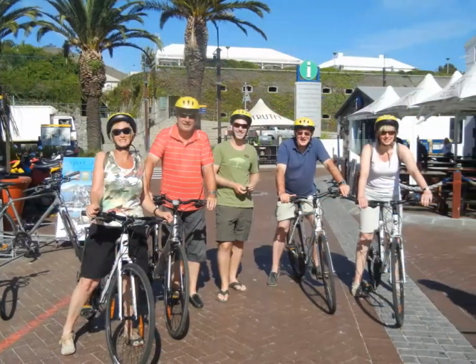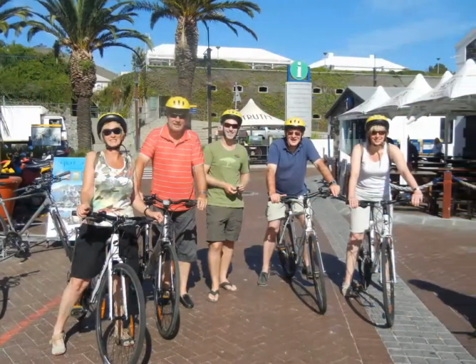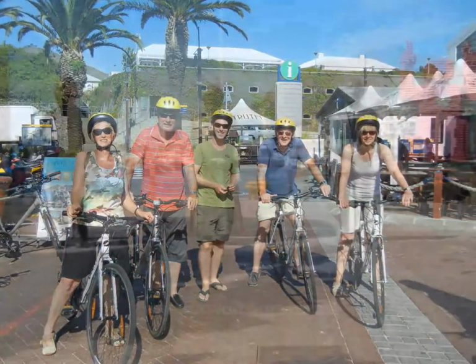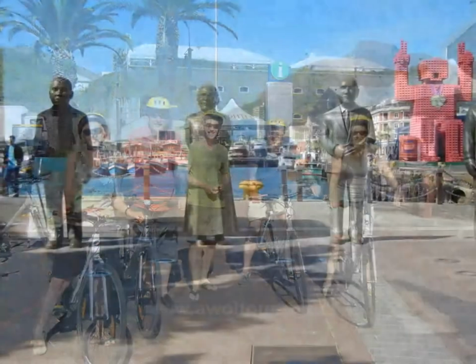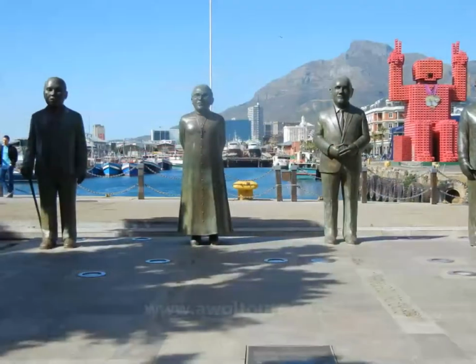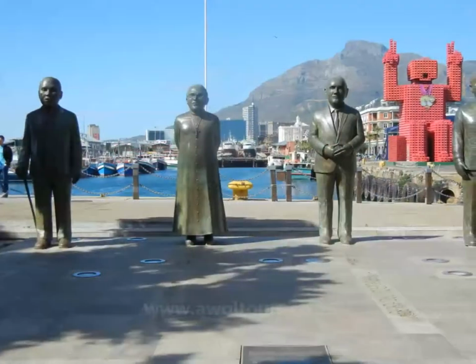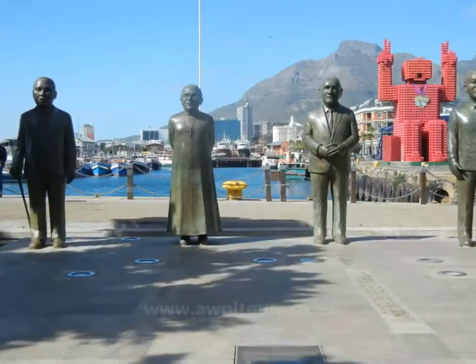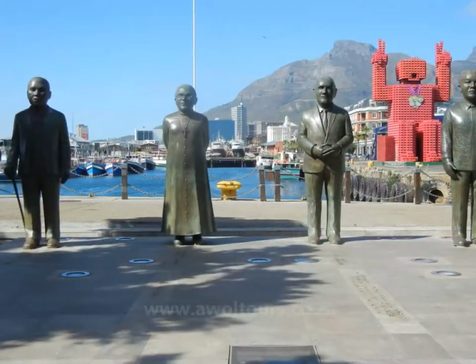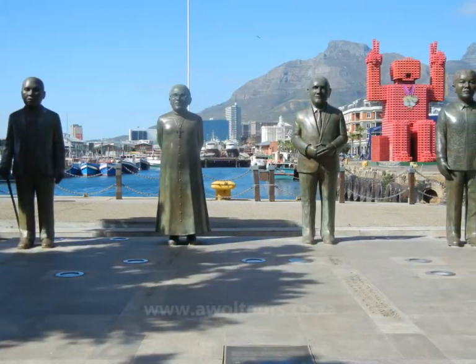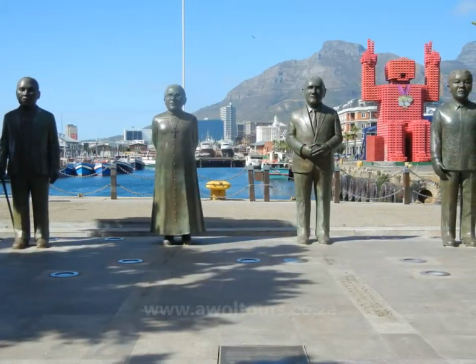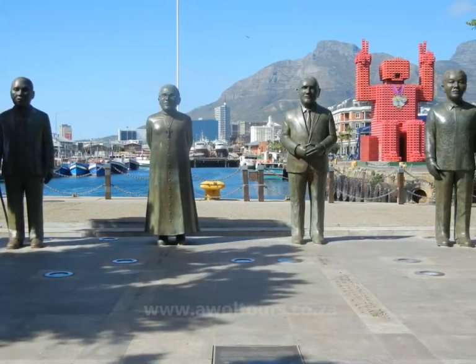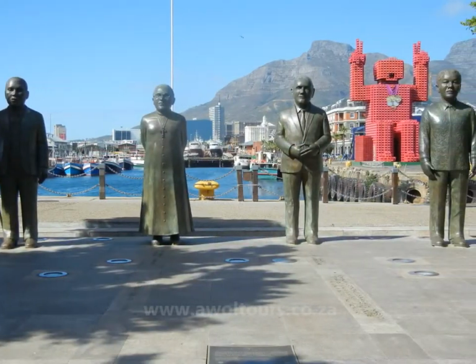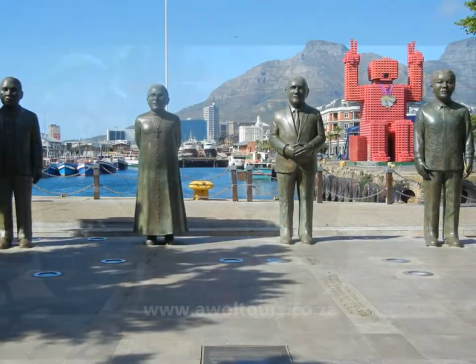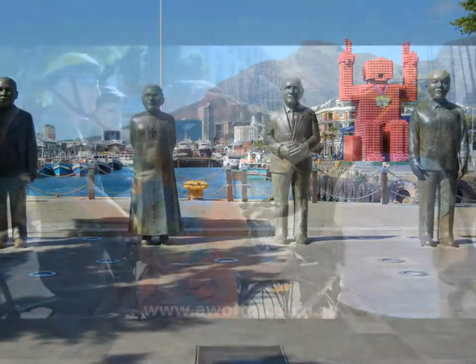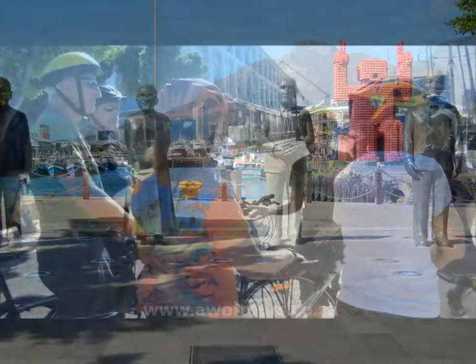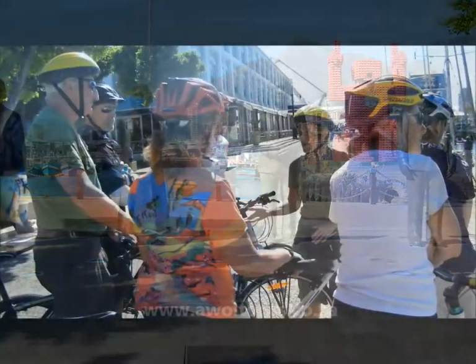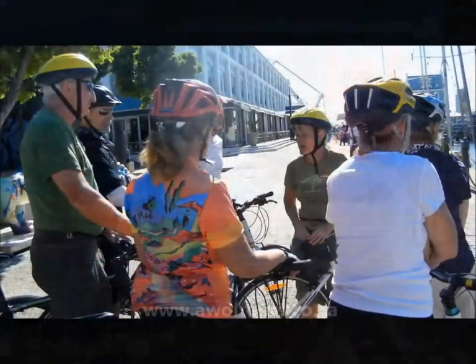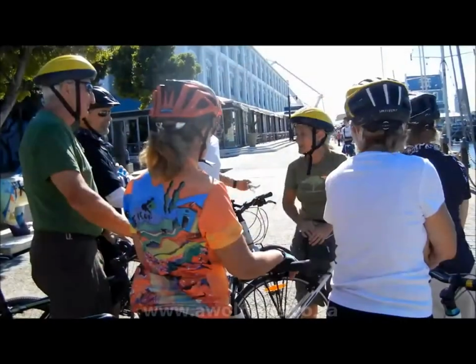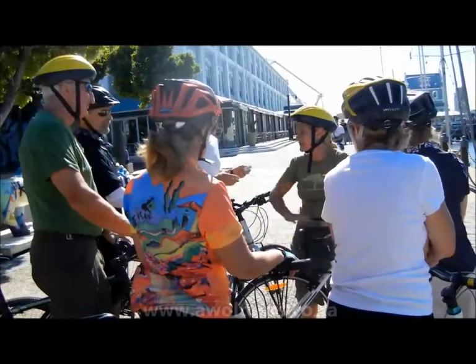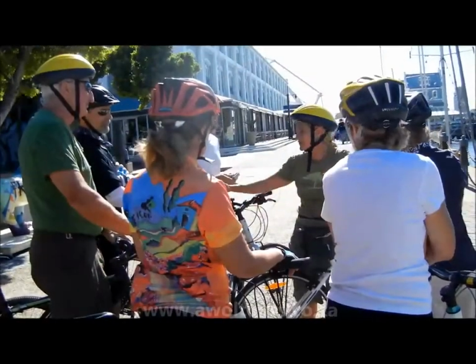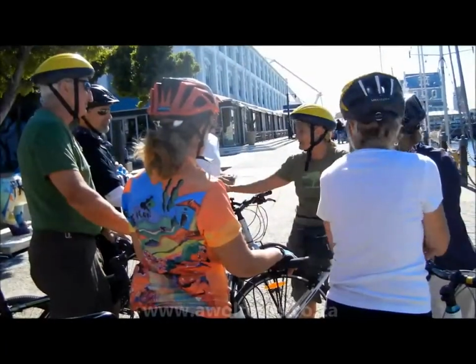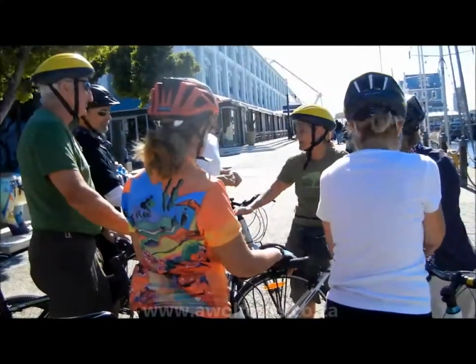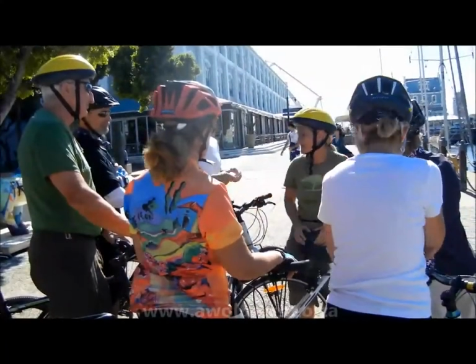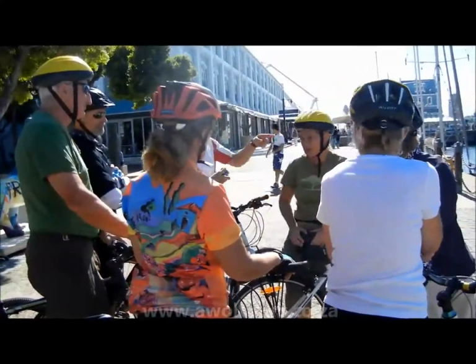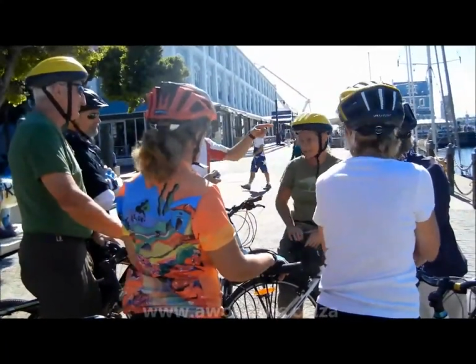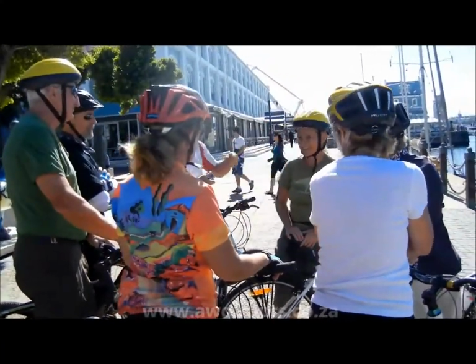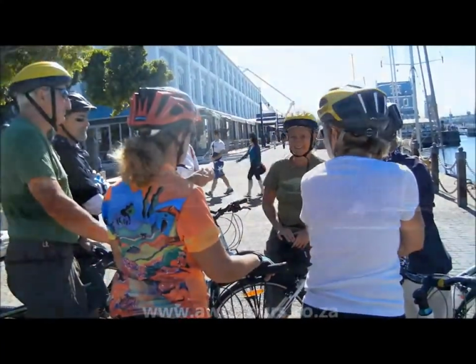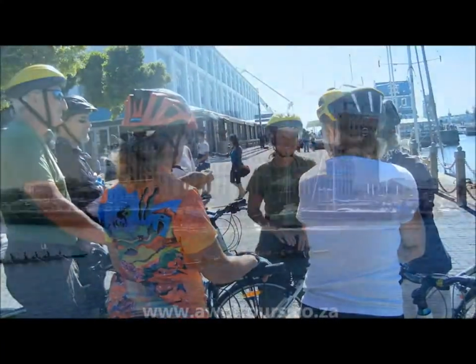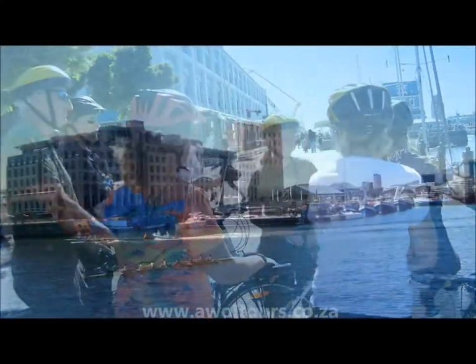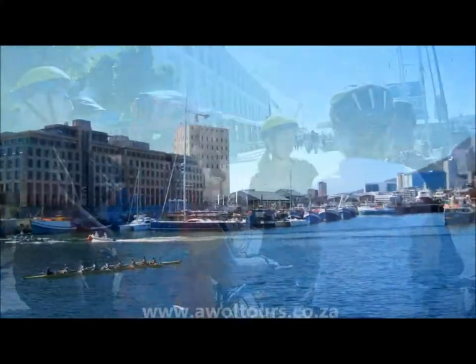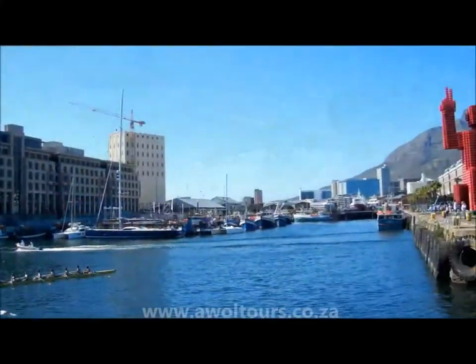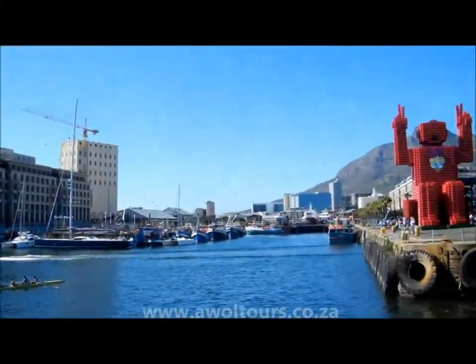The tour starts at the V&A Waterfront and the first stop will be at the Nobel Square, where you will find statues of the four South African Nobel Peace Prize winners: Lutuli, Tutu, de Klerk and Mandela.